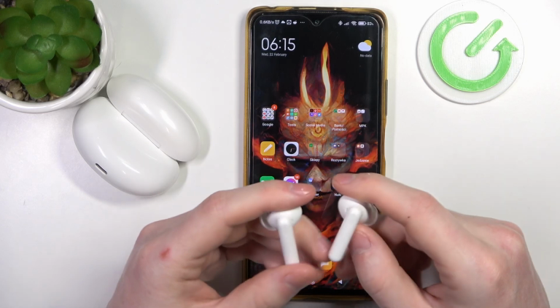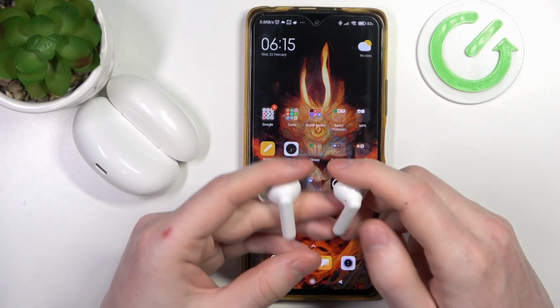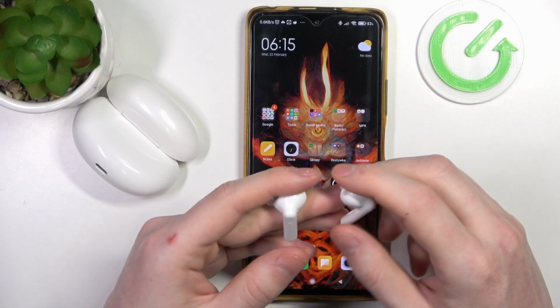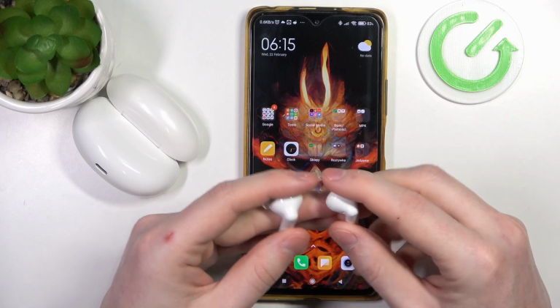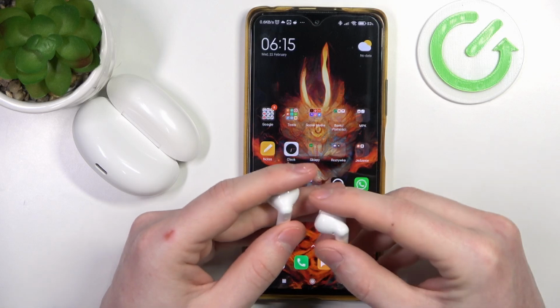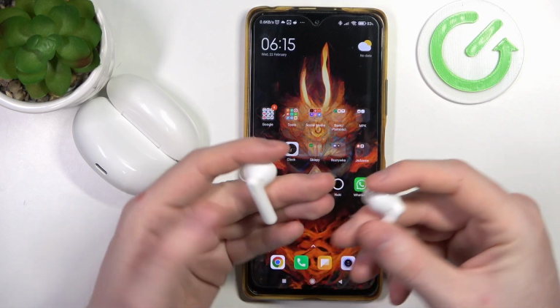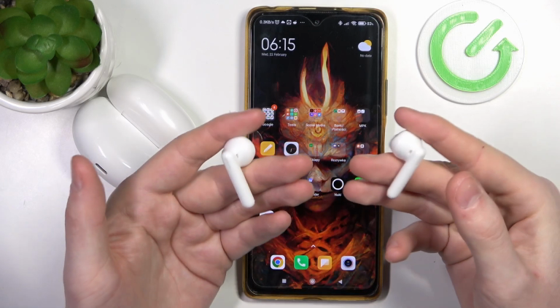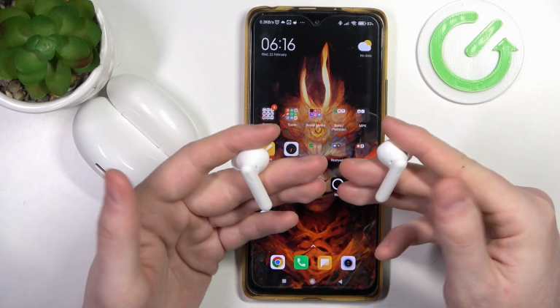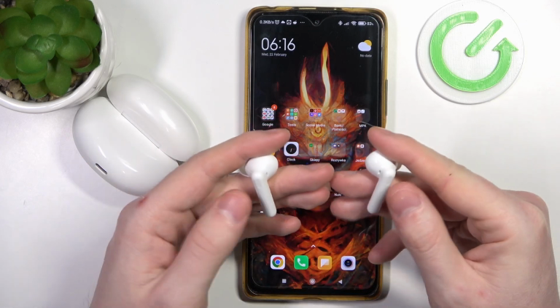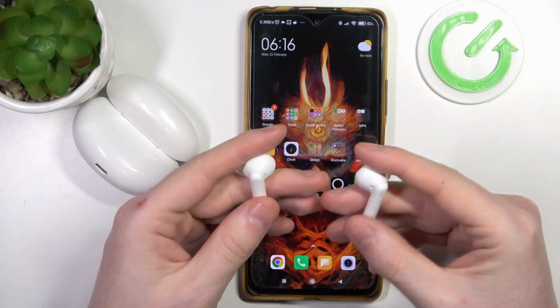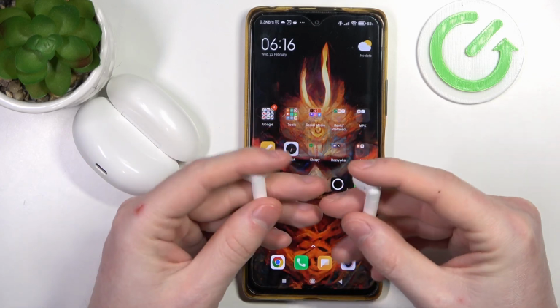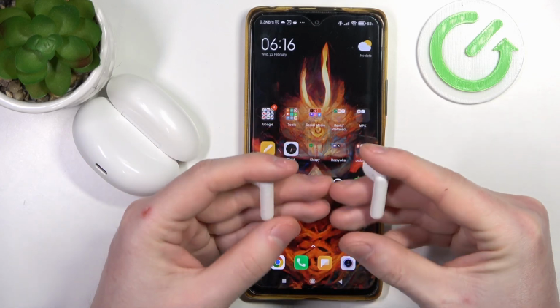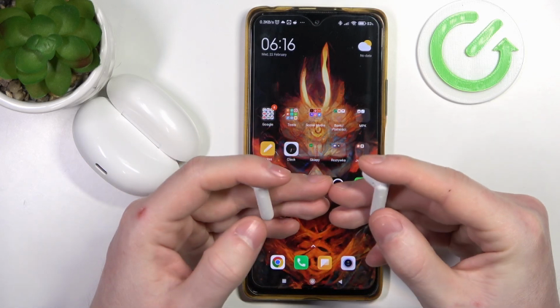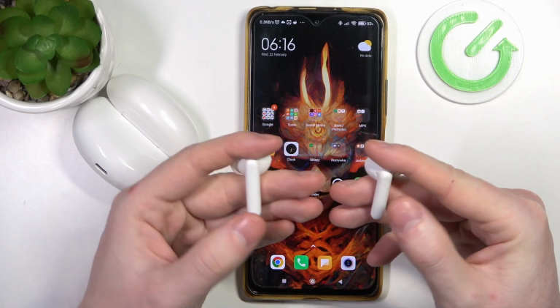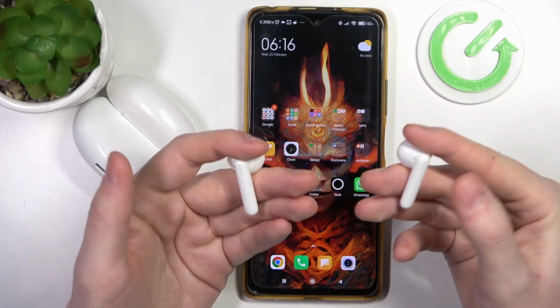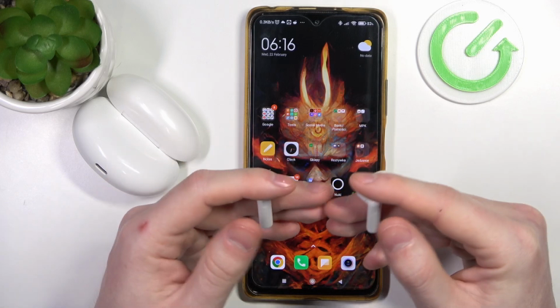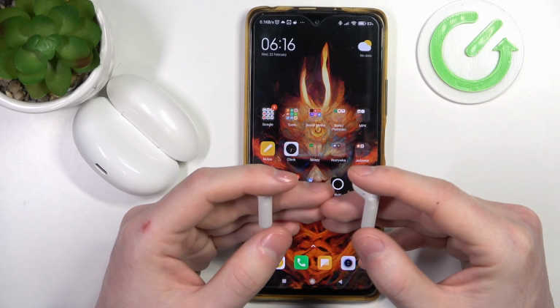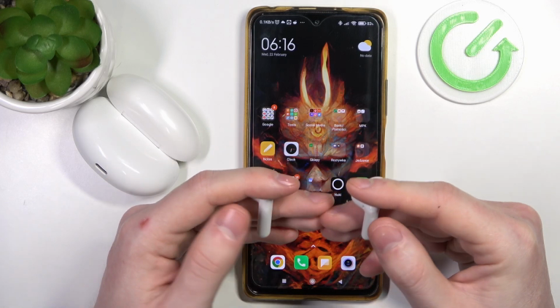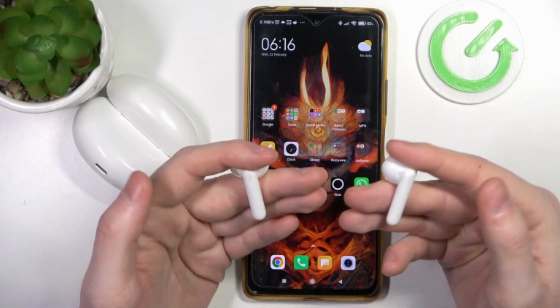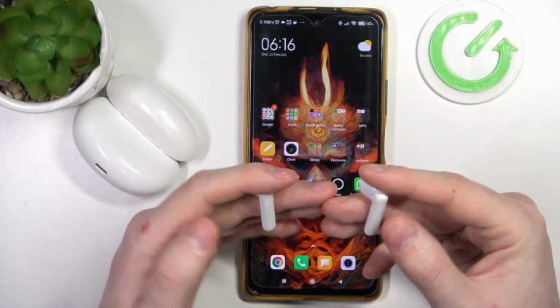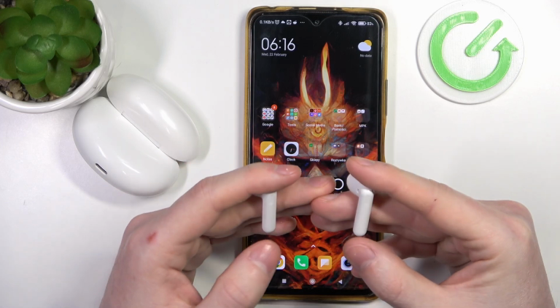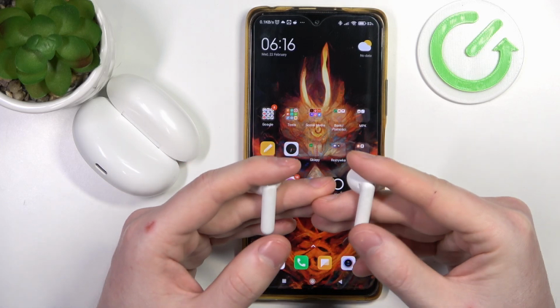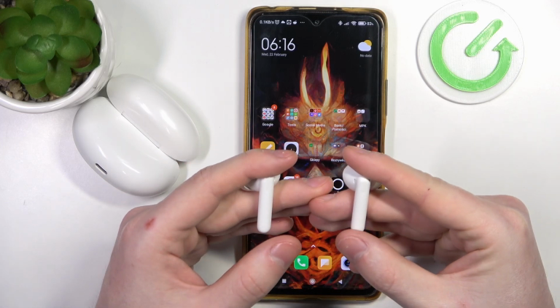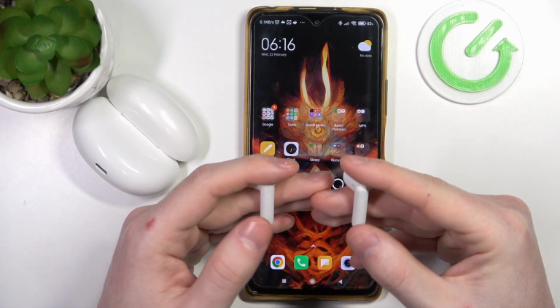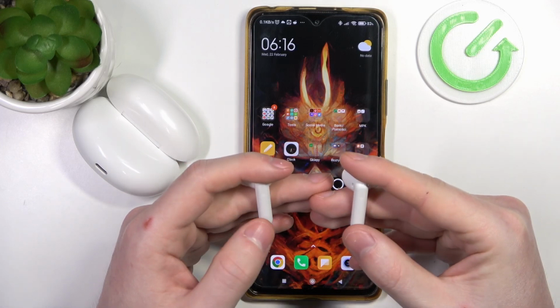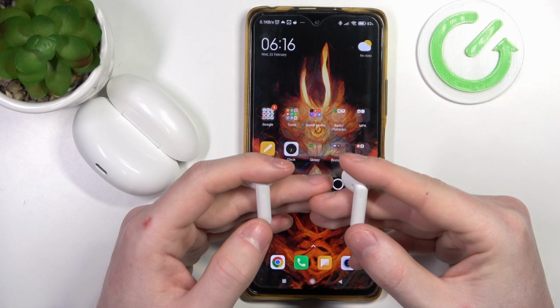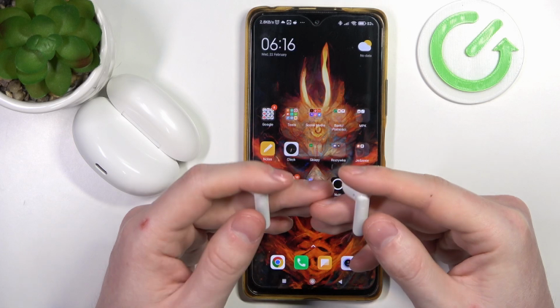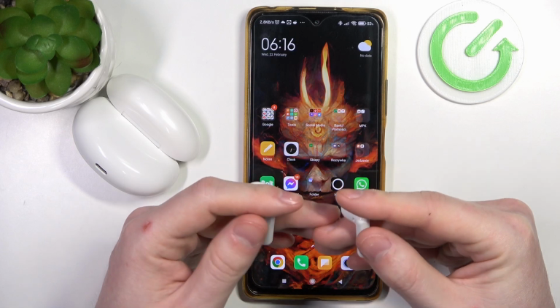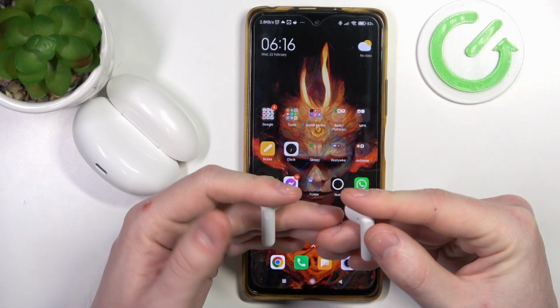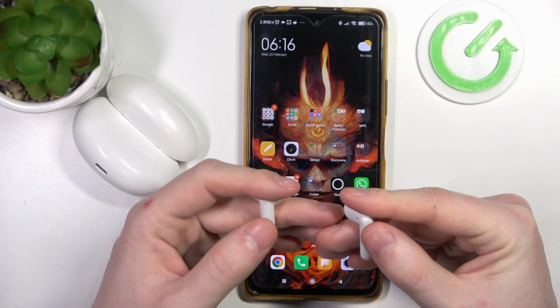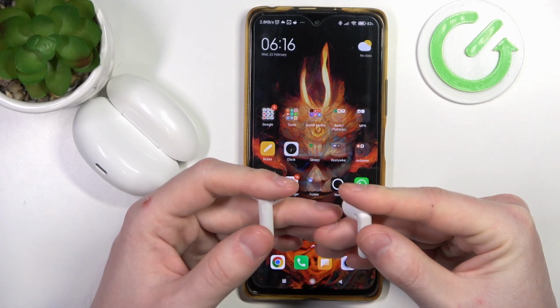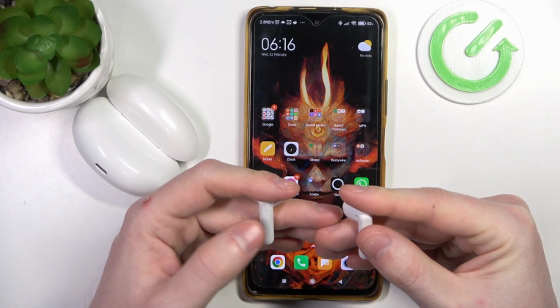Hold it for 15 seconds on both of the earbuds and wait until you hear the alert tone. After that your devices should be restored to factory settings. Now let's try it out.